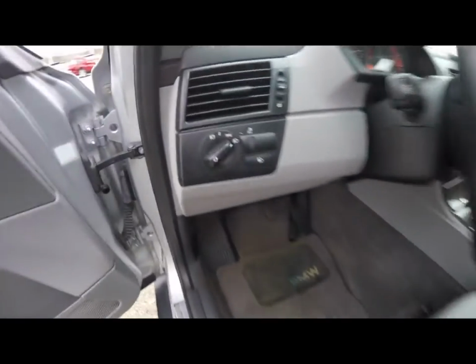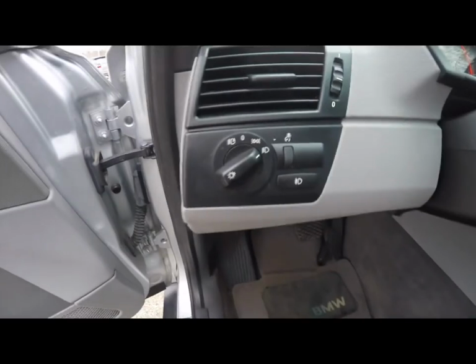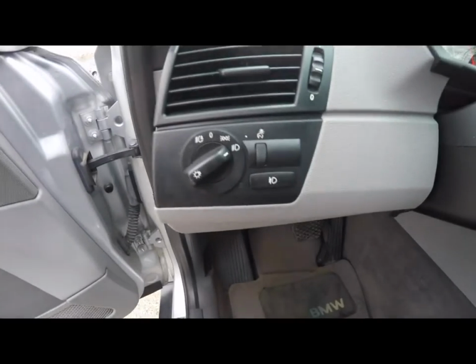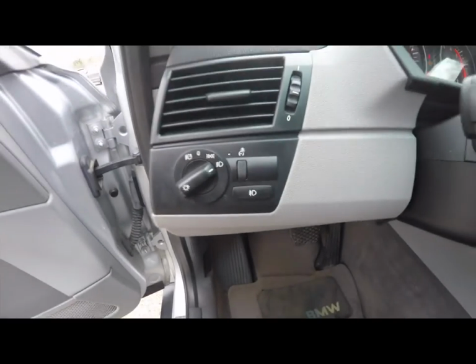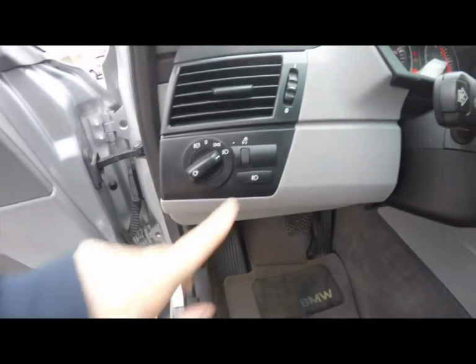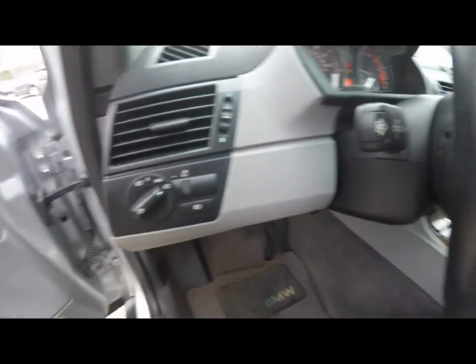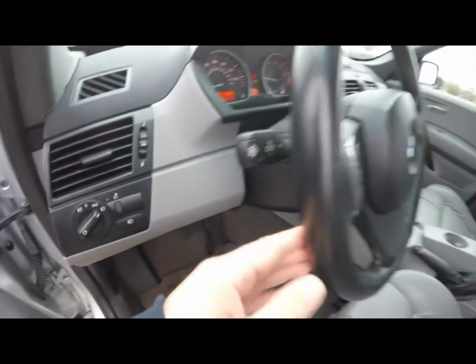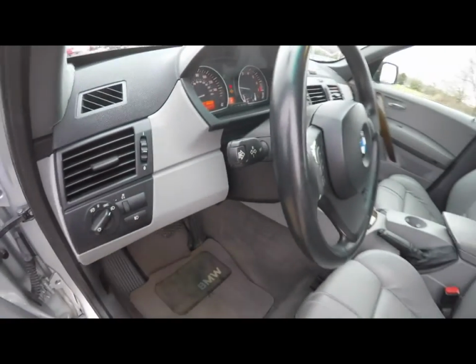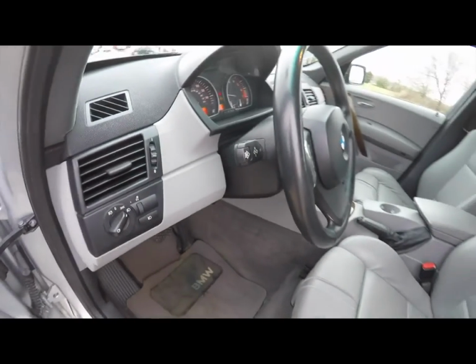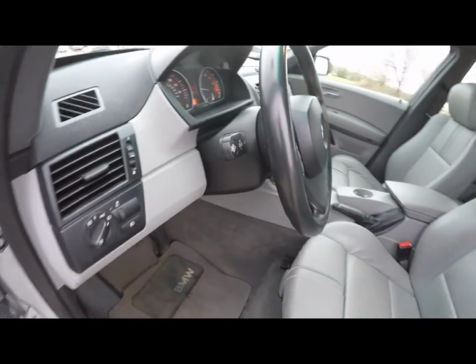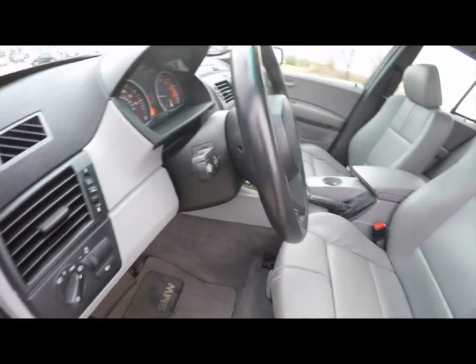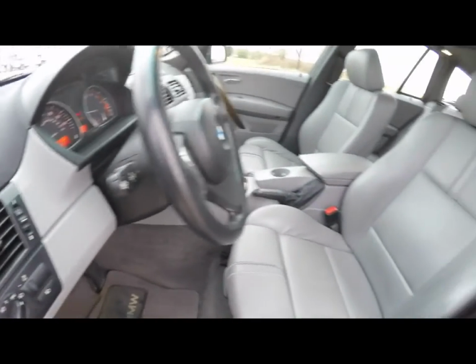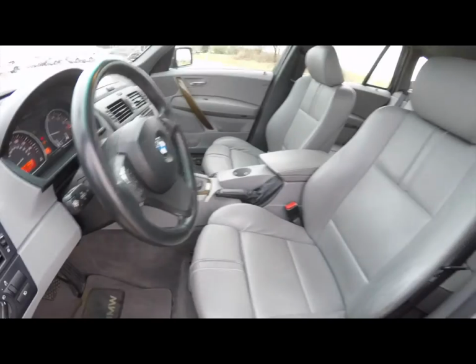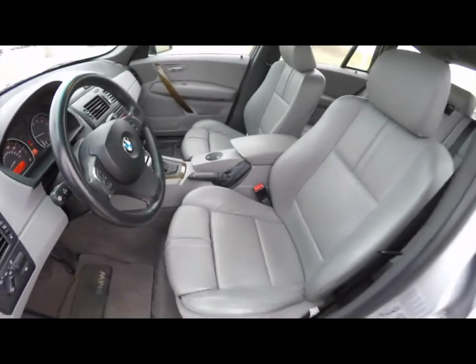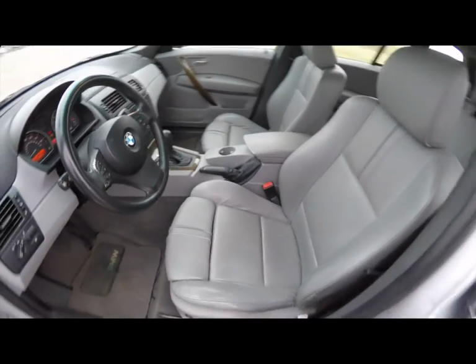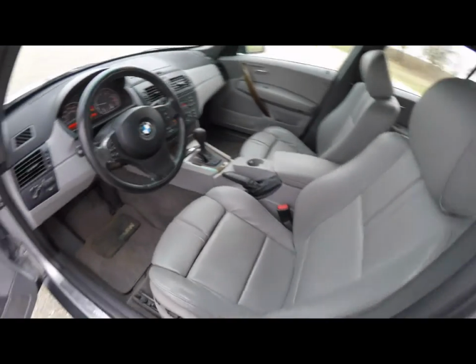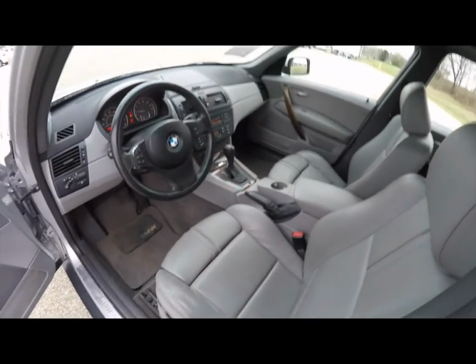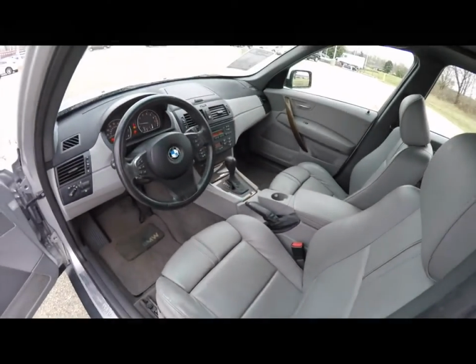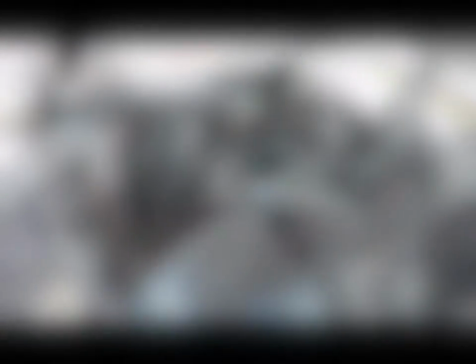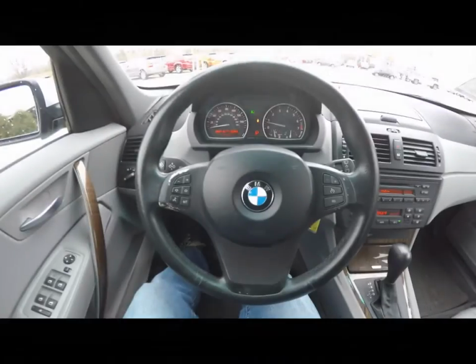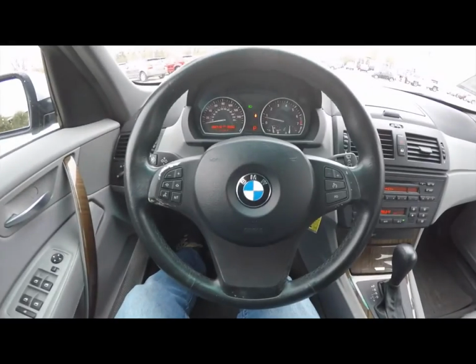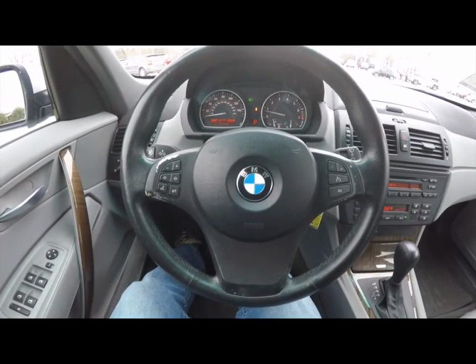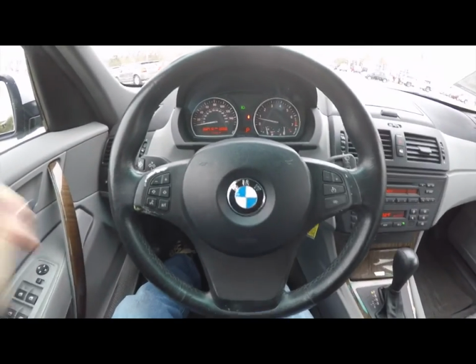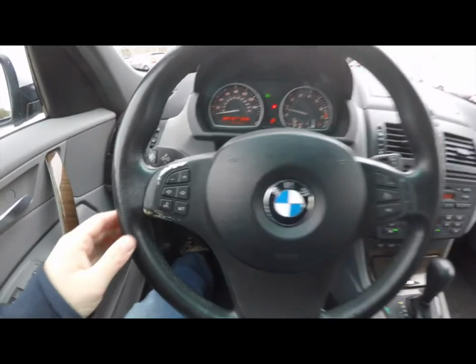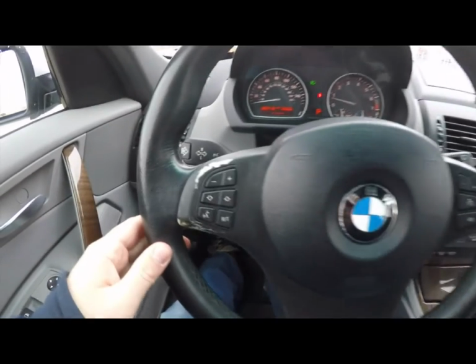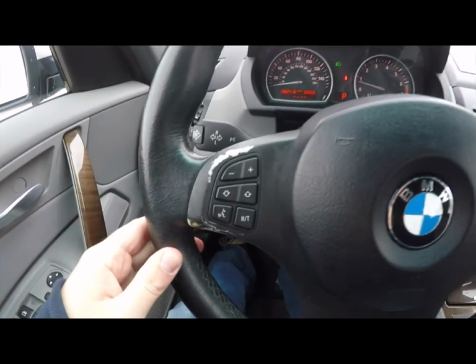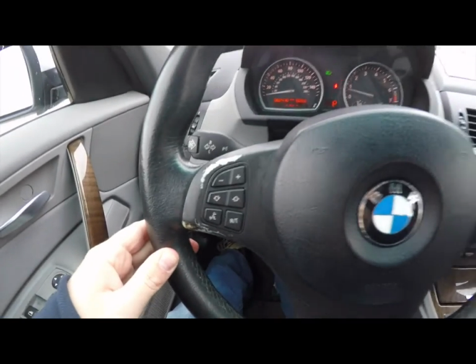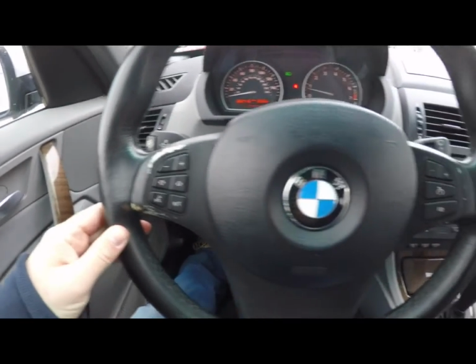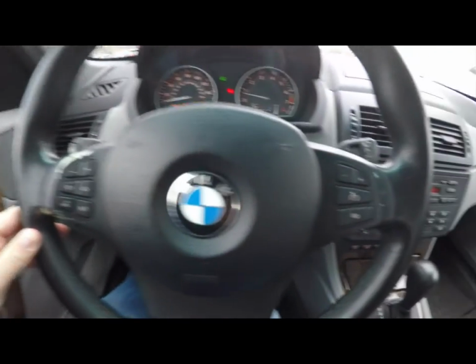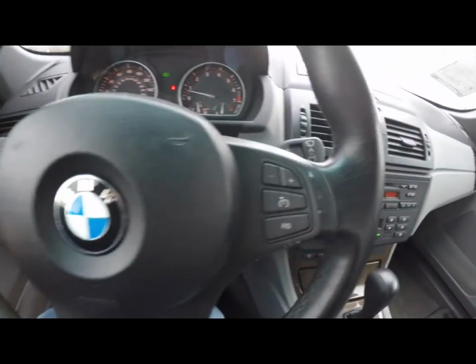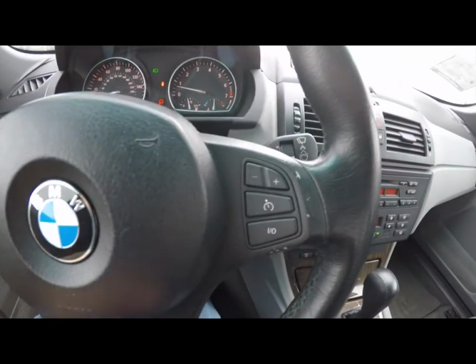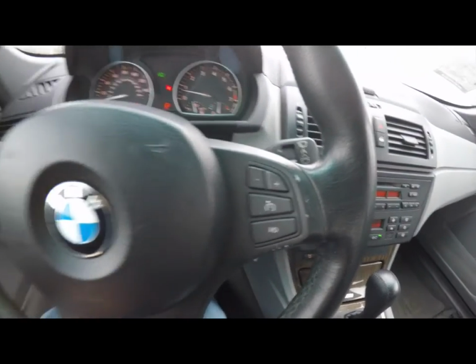The vehicle does have automatic headlamps with fog lamps, and a tilt leather-wrapped steering wheel. Panning through the interior to show a little bit more detail: there are audio and Bluetooth controls on the steering wheel, as well as cruise control.